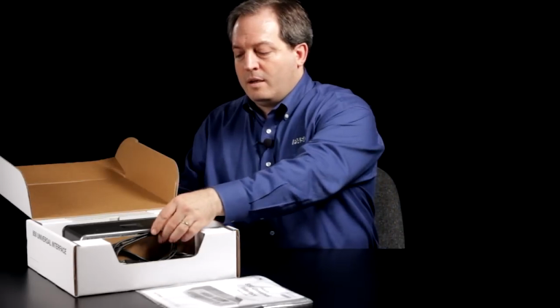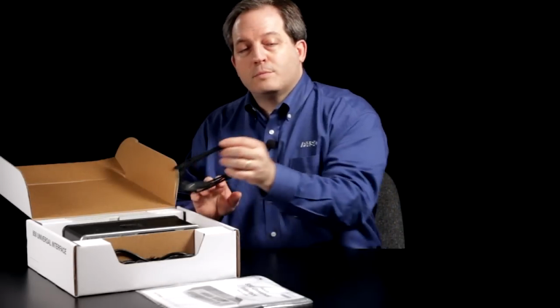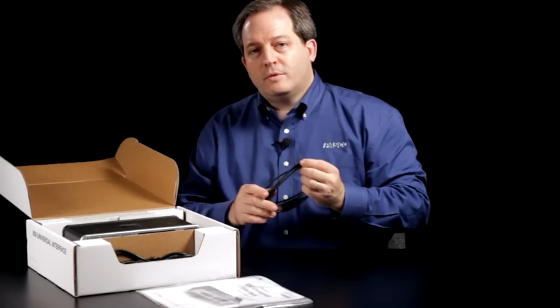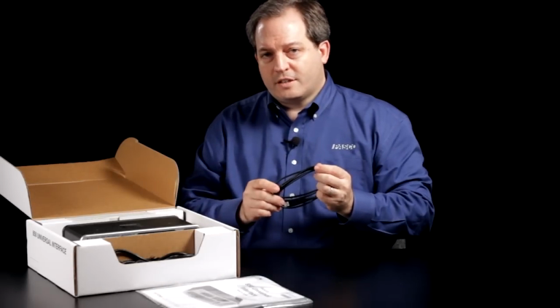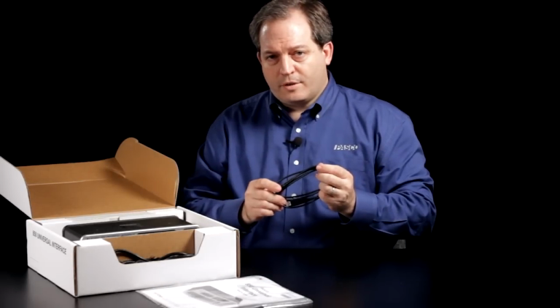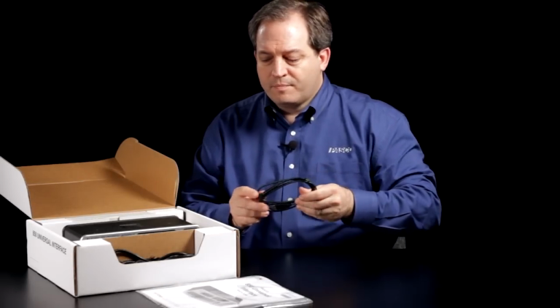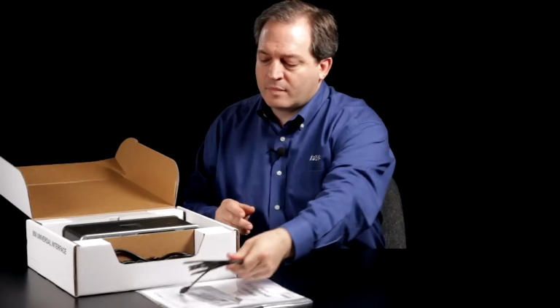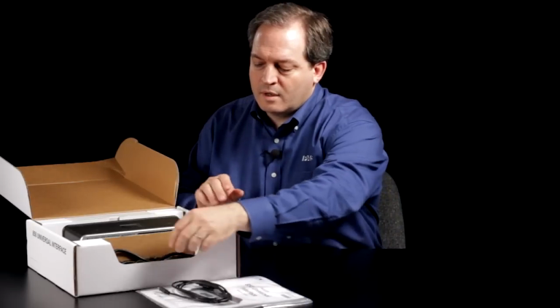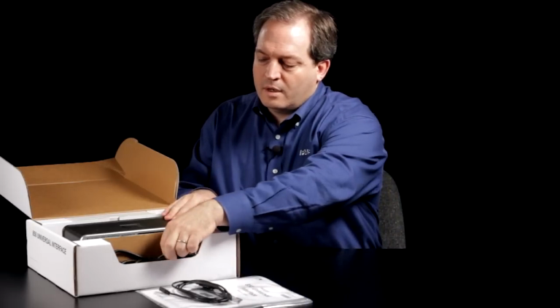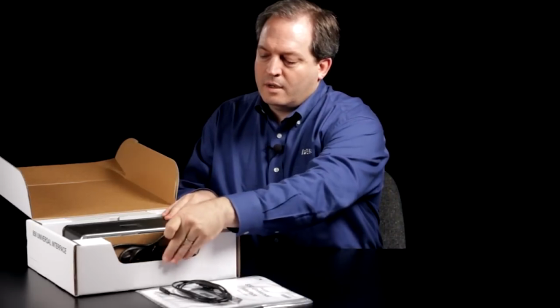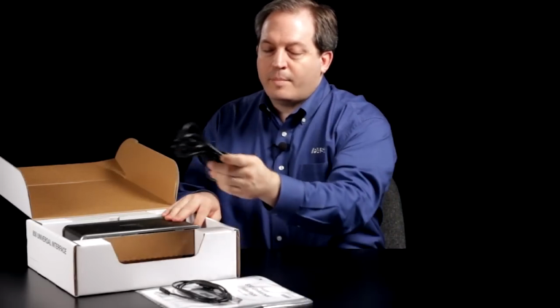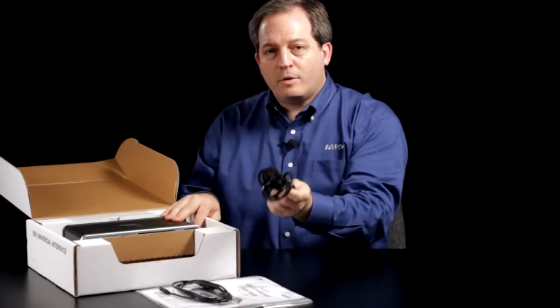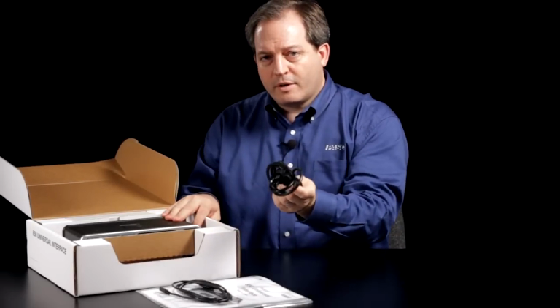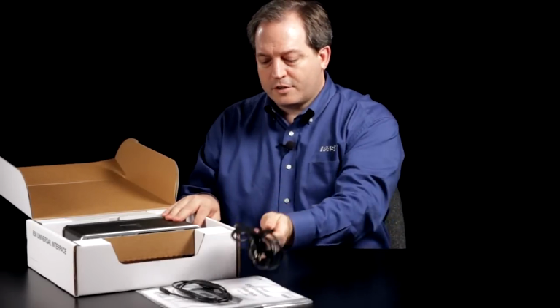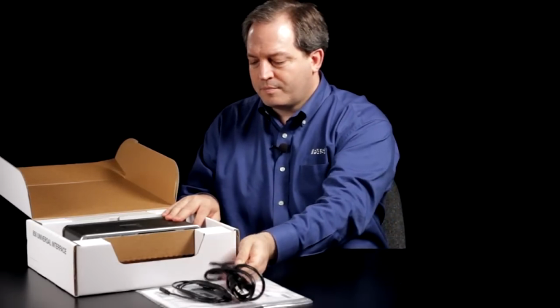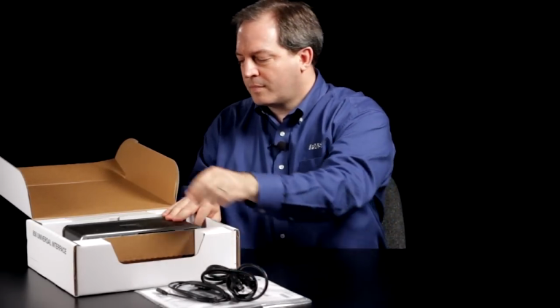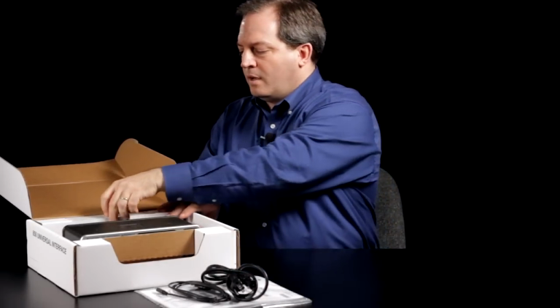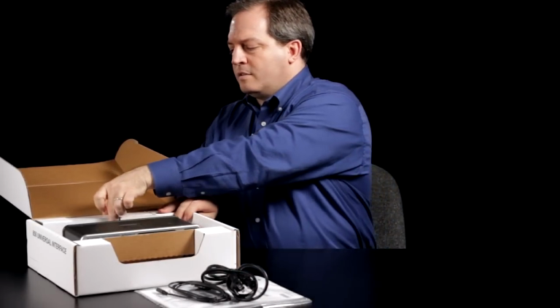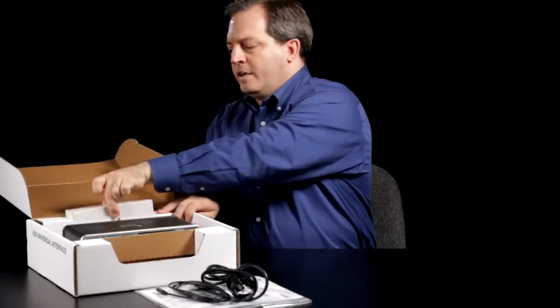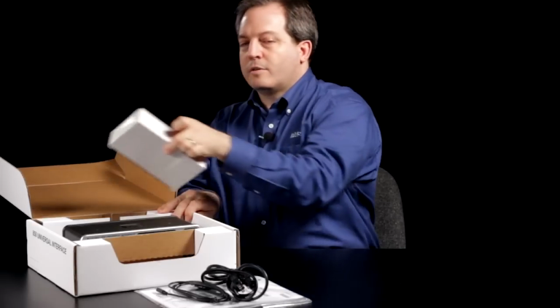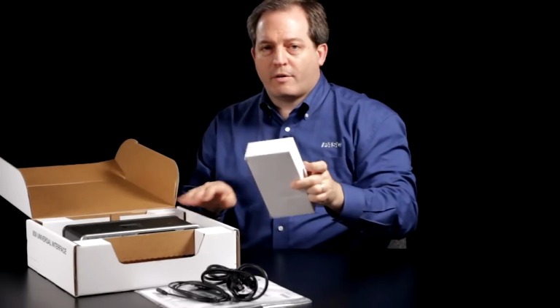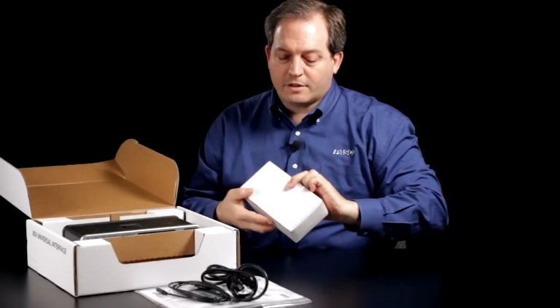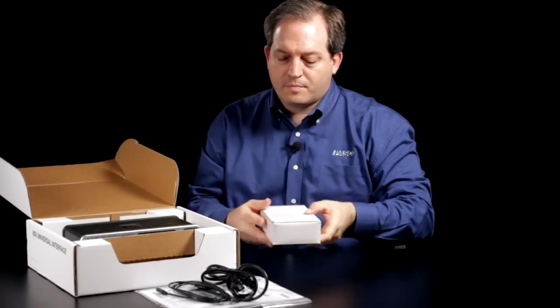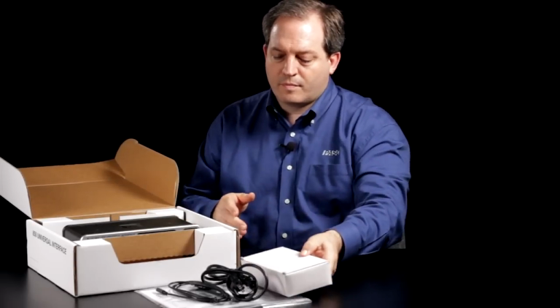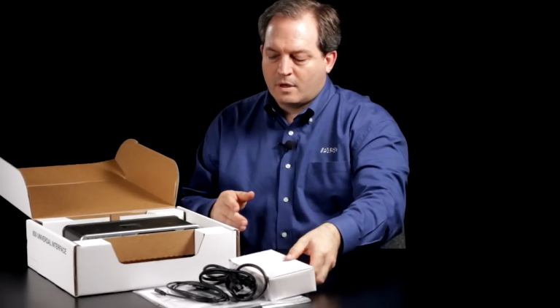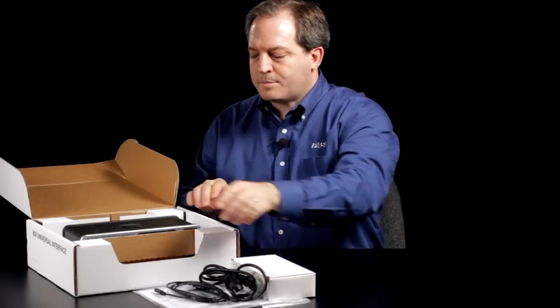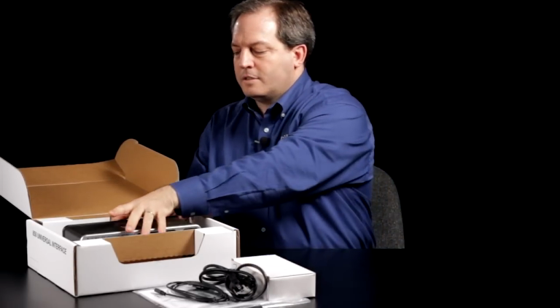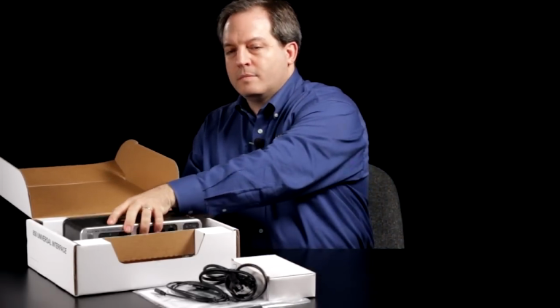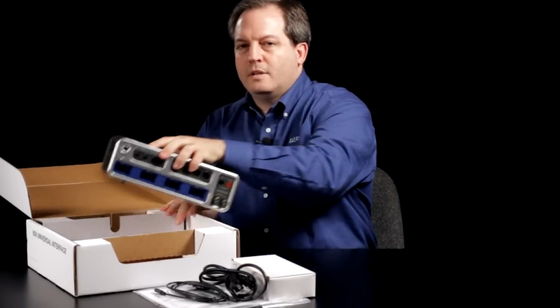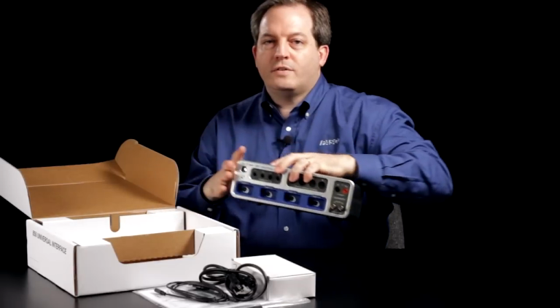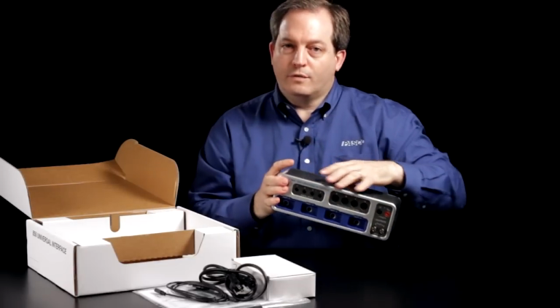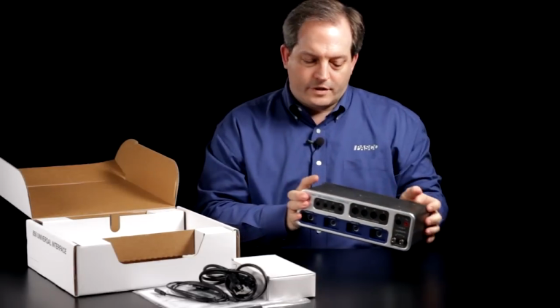A USB cable for connecting to the computer, a power cable appropriate for your region, and an adapter for powering the device. Last but not least, the 850 Universal Interface.